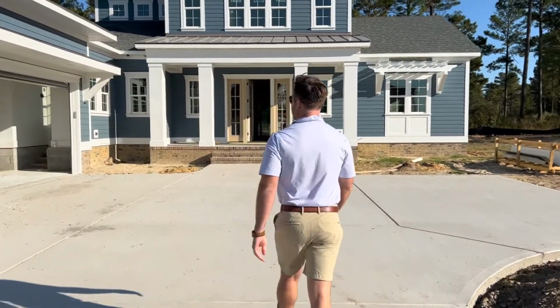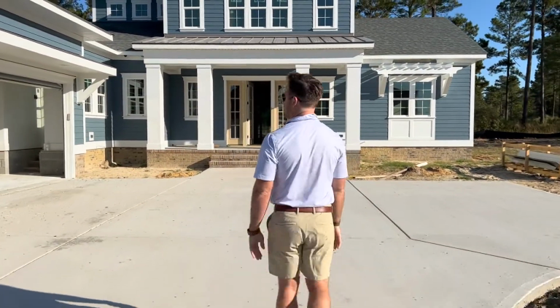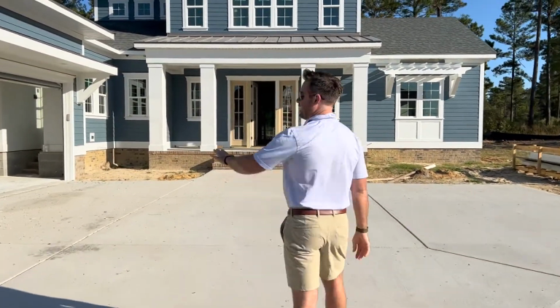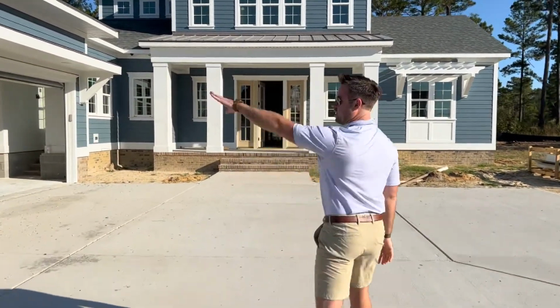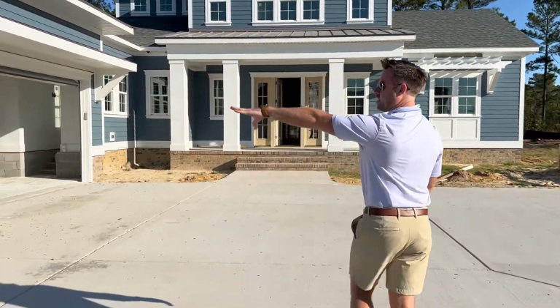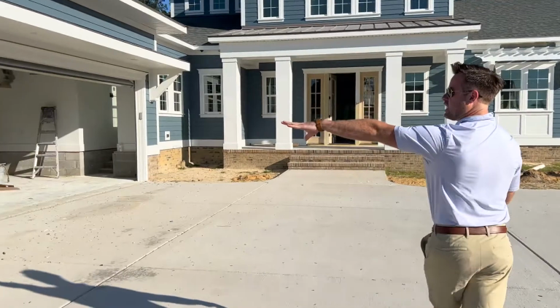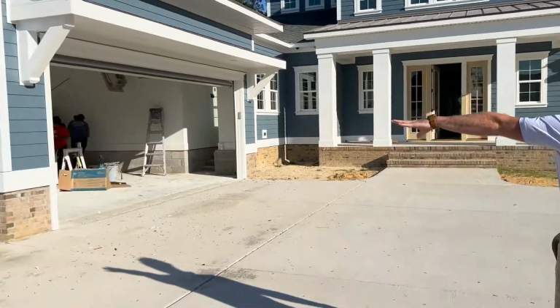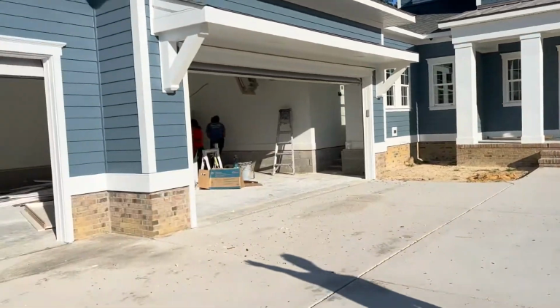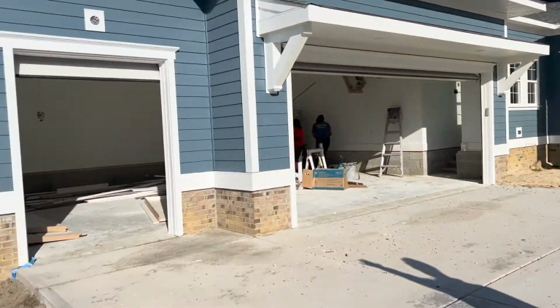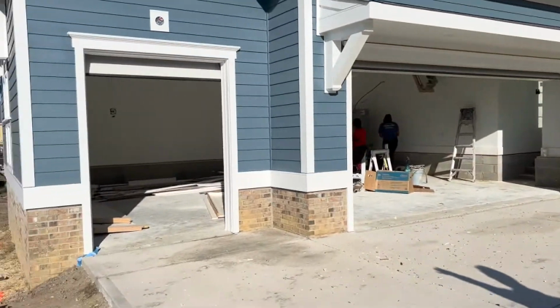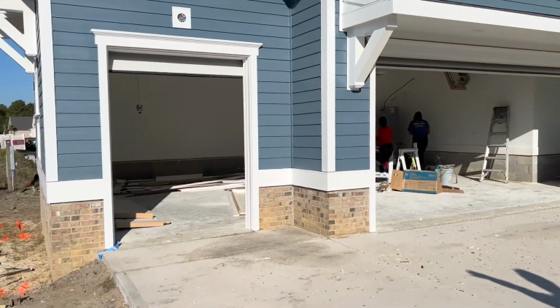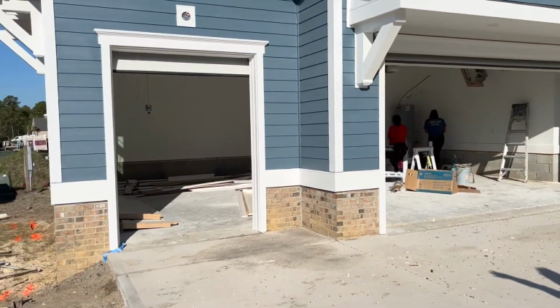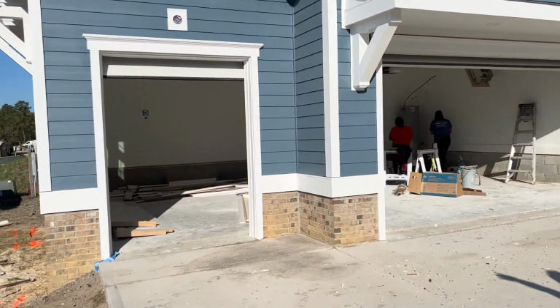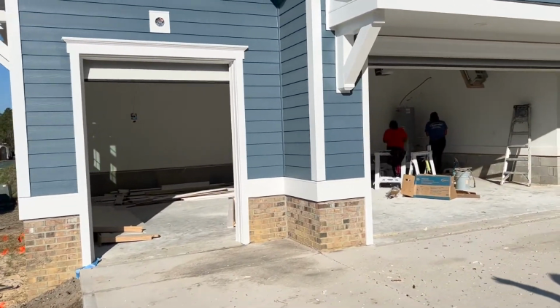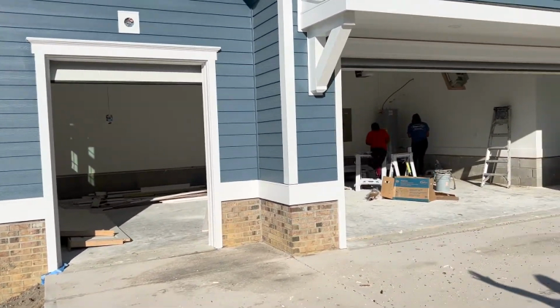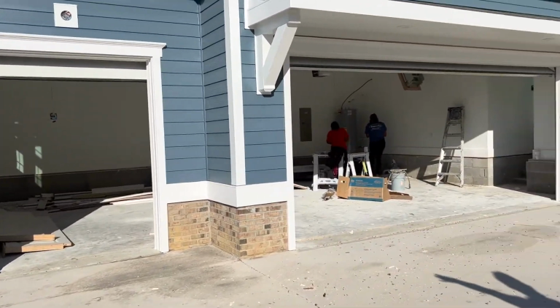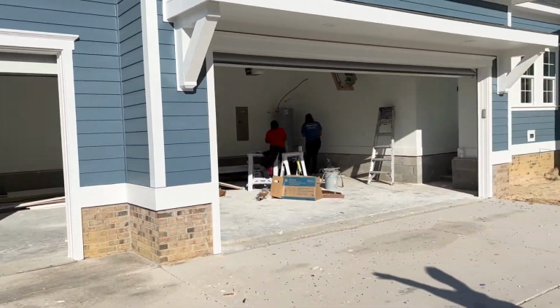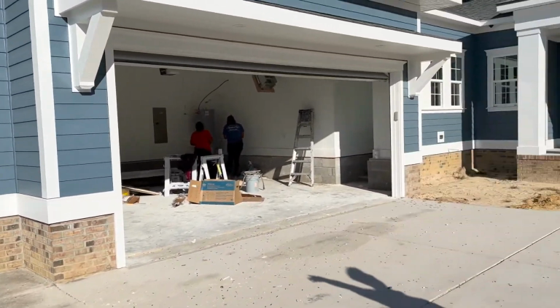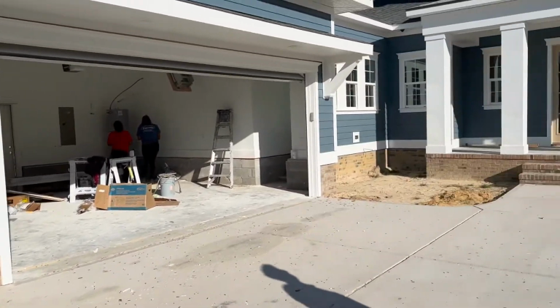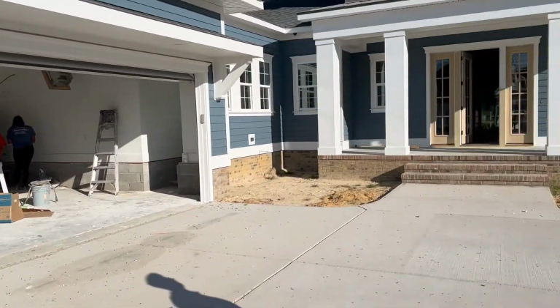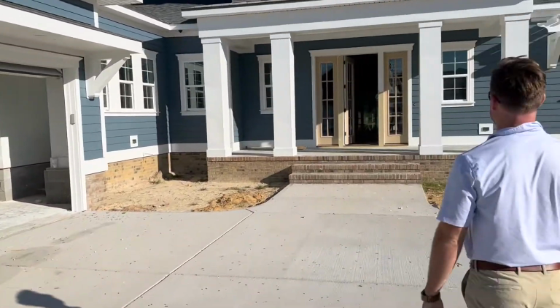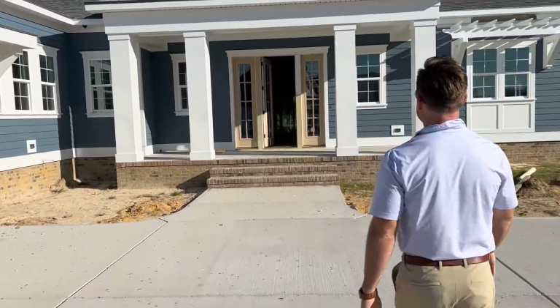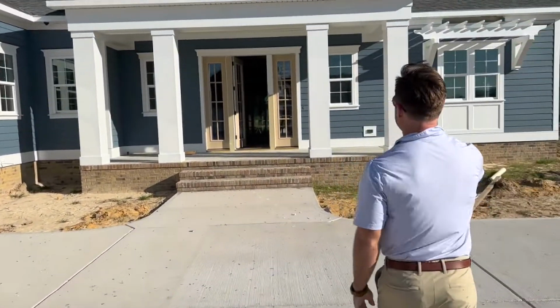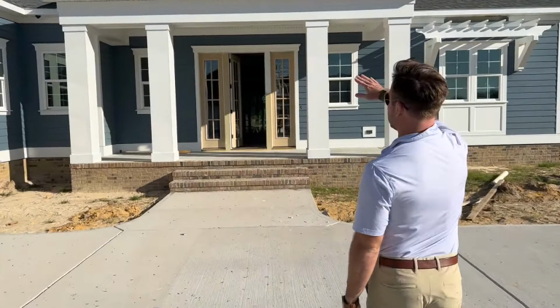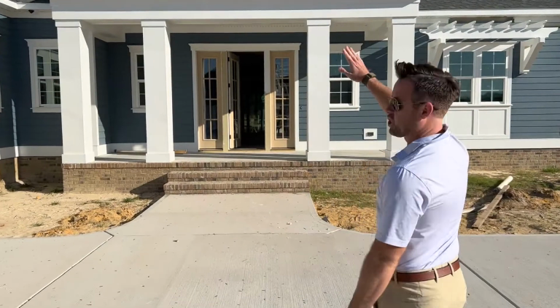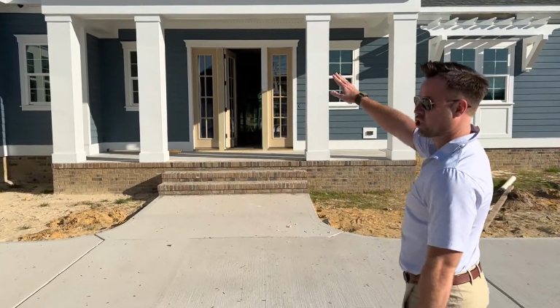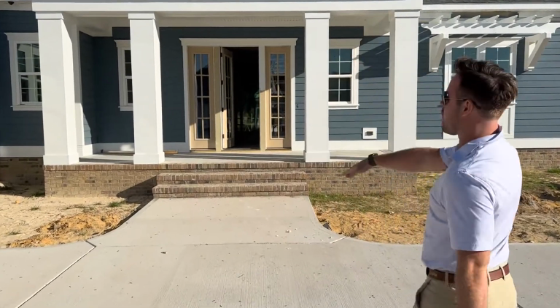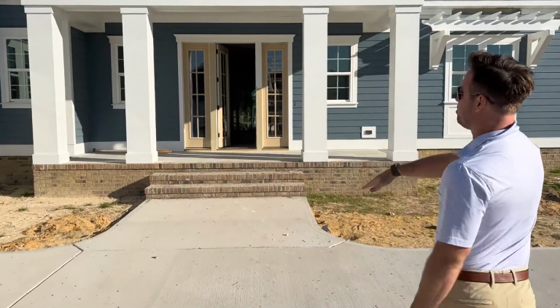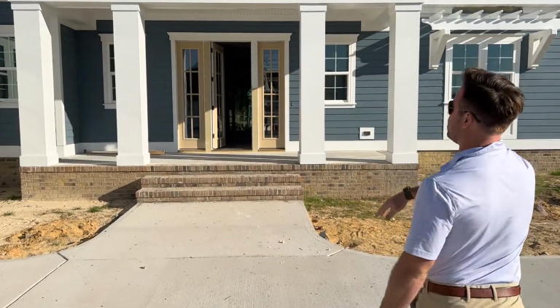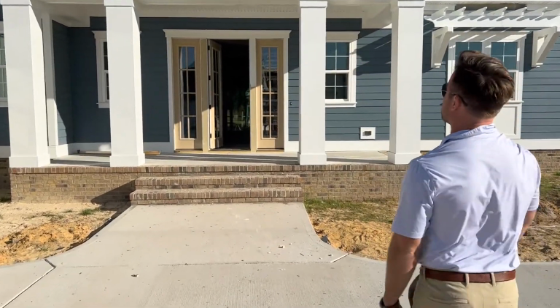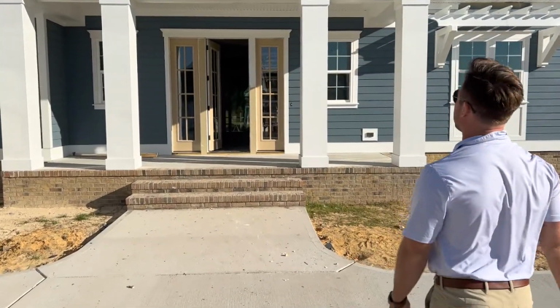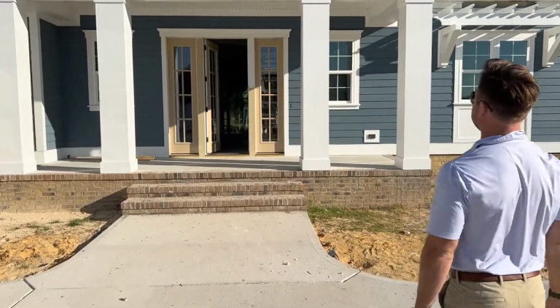You can see the Donderos did add a third bay golf cart garage to the house. They've also changed the columns — they did the straight columns.